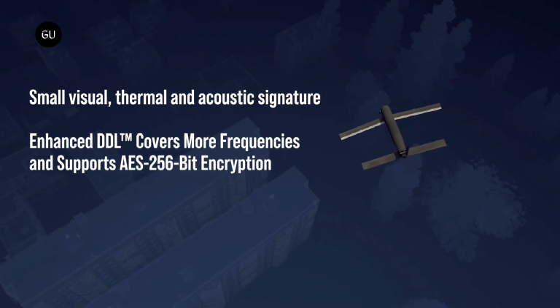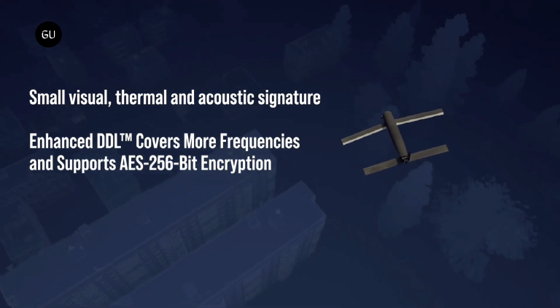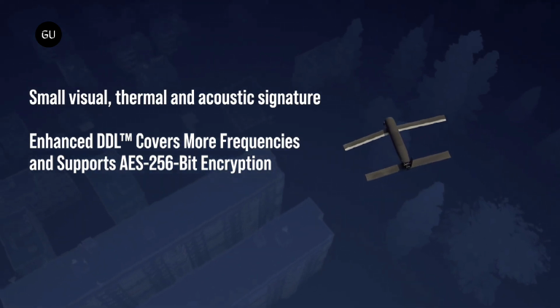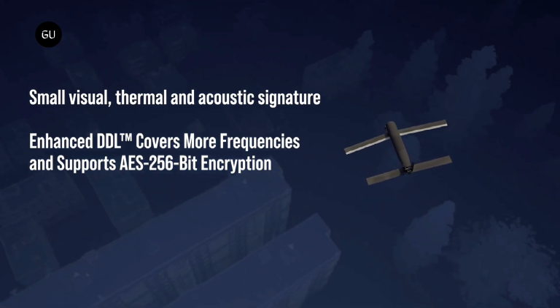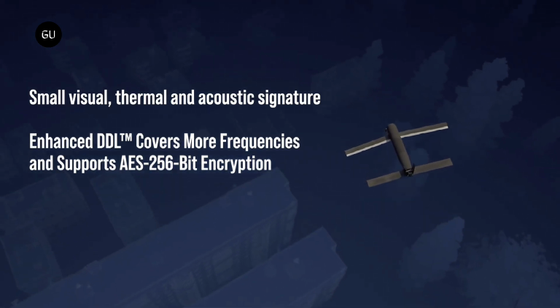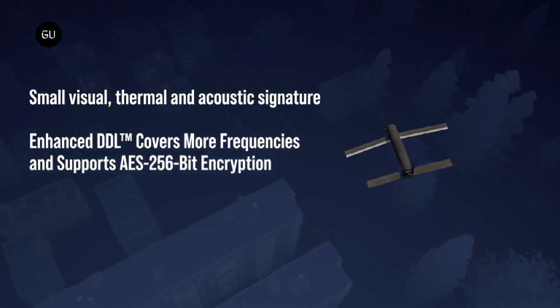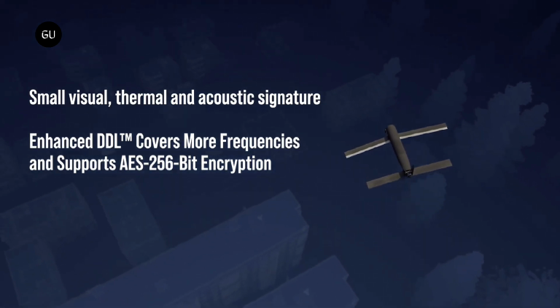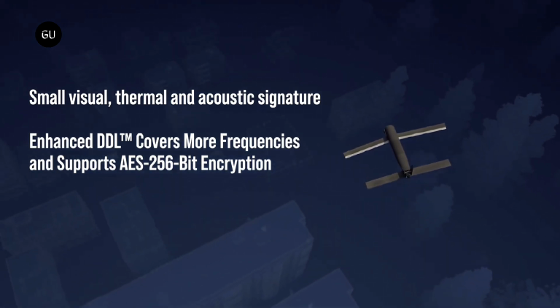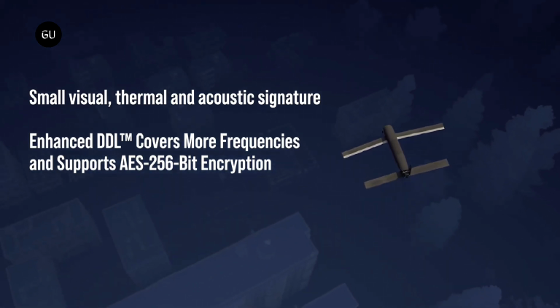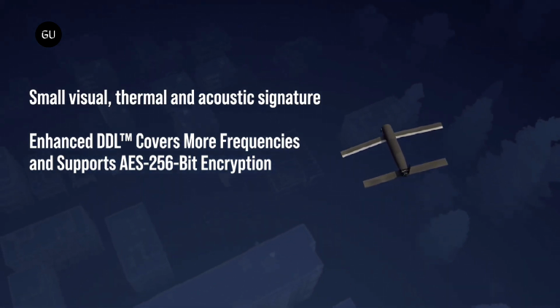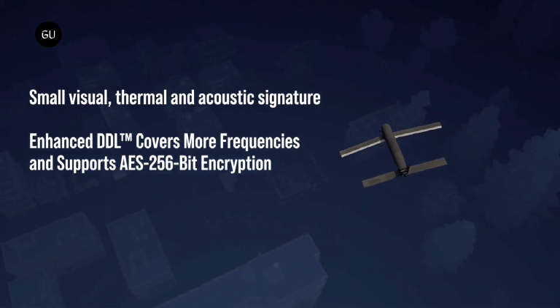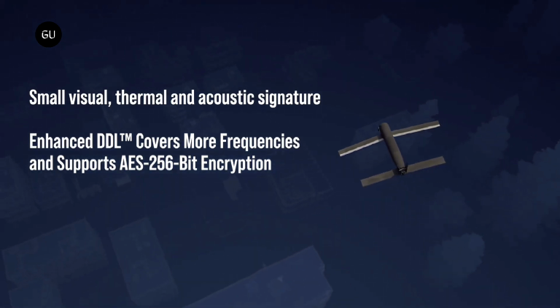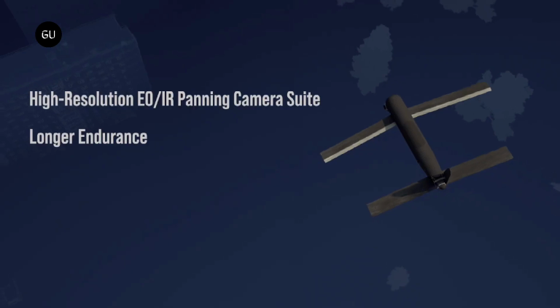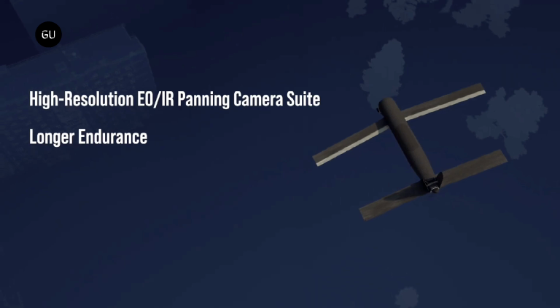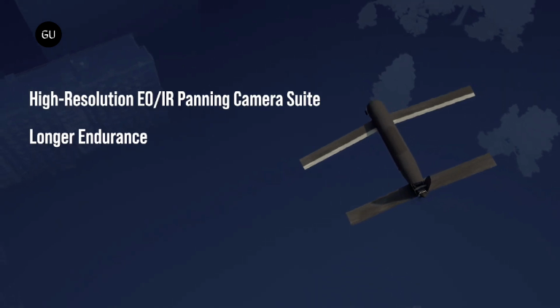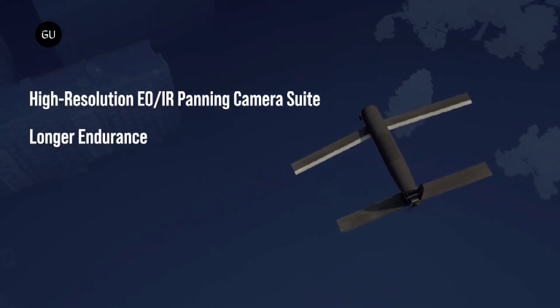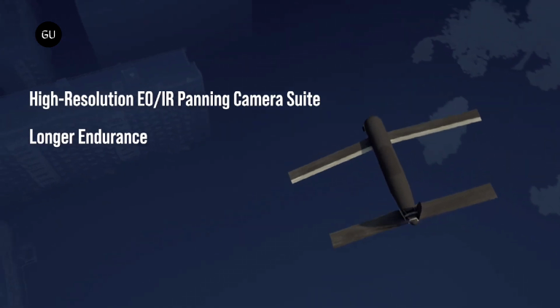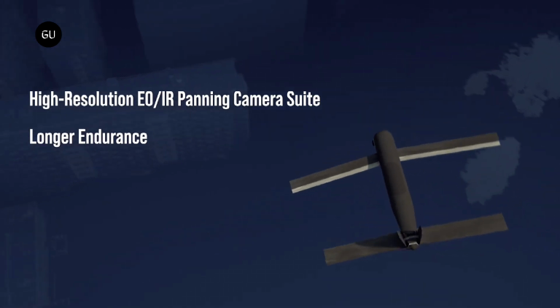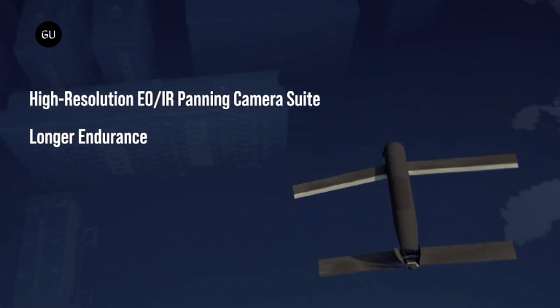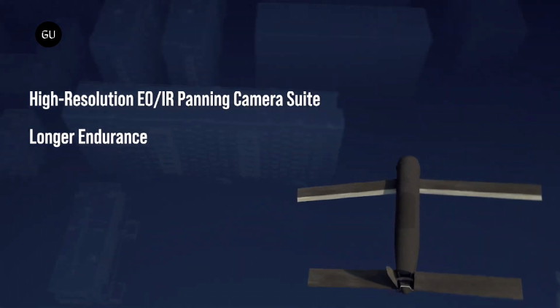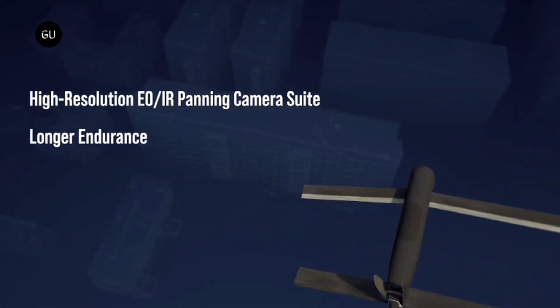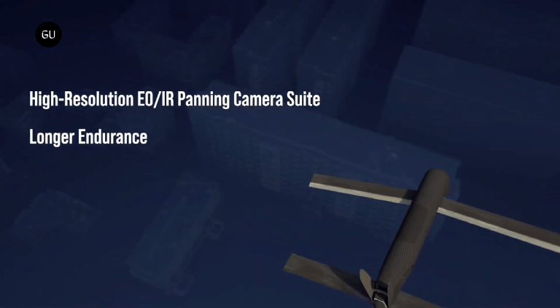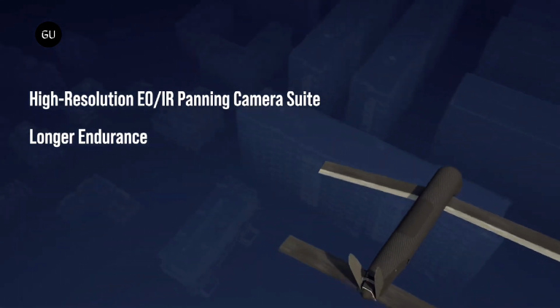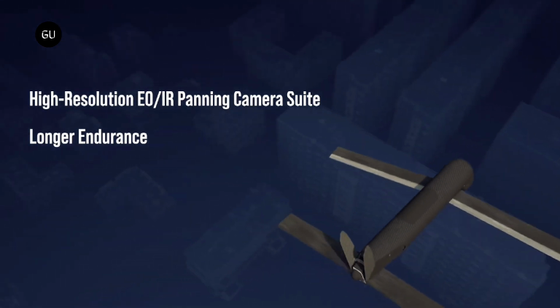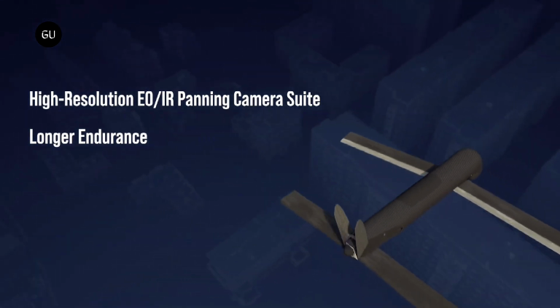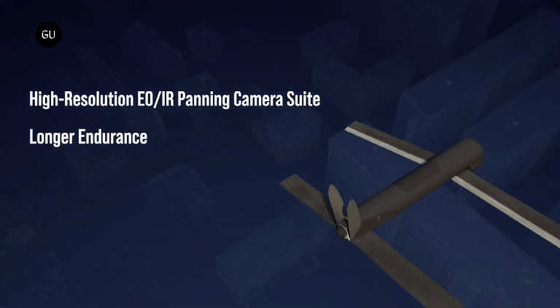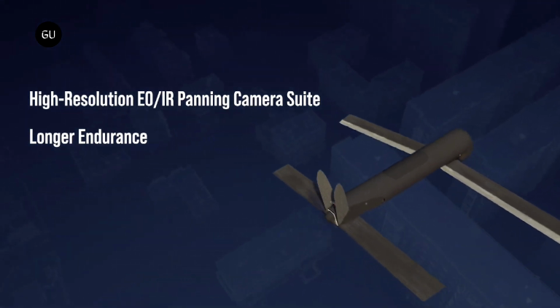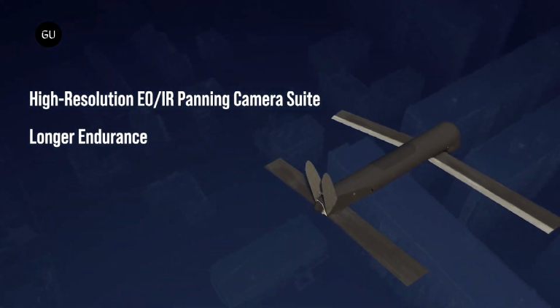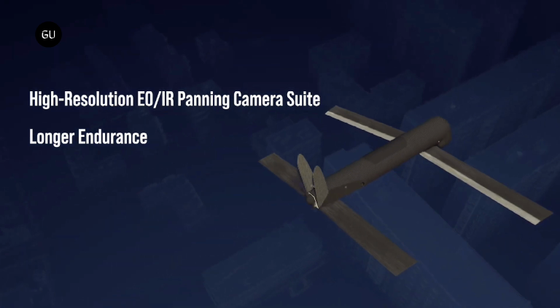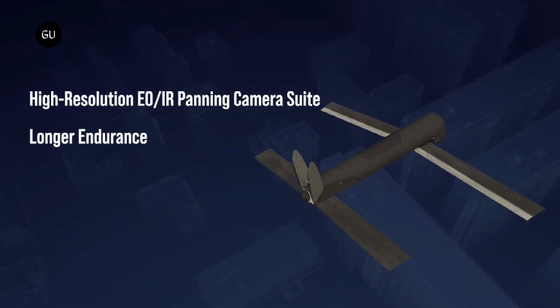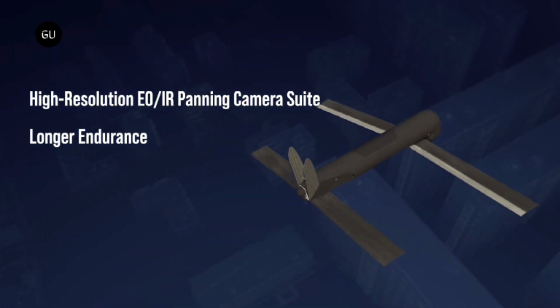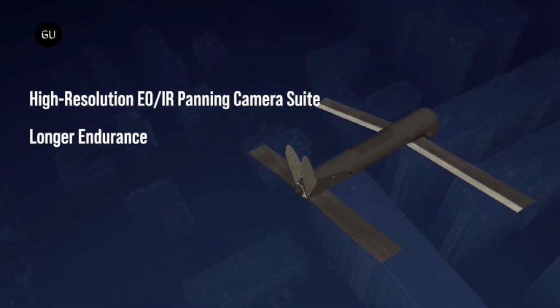It has a better digital data link range, a new electro-optical and infrared sensors panning camera suite to provide real-time video of targets, and the ability to send back intelligence such as GPS coordinates of targets.